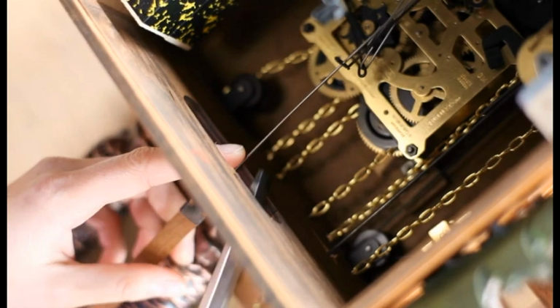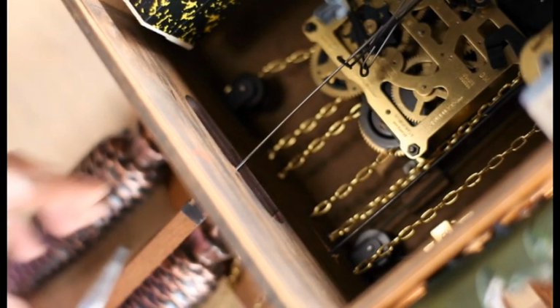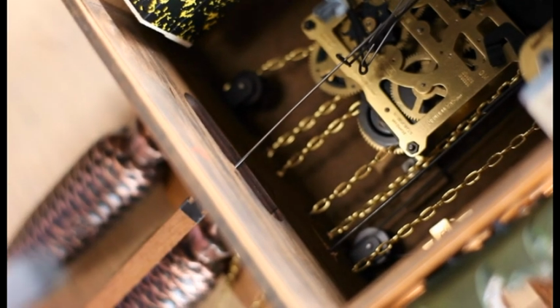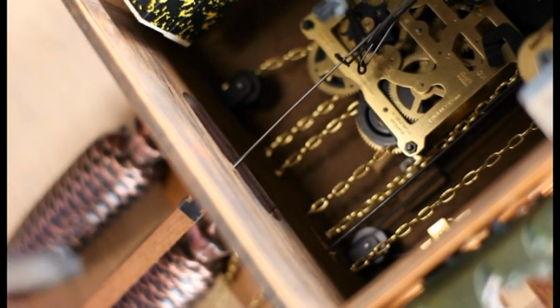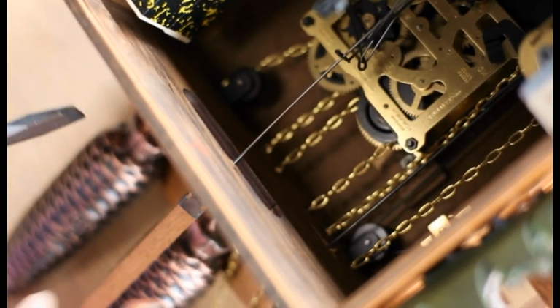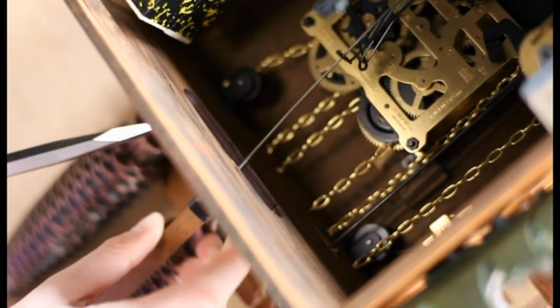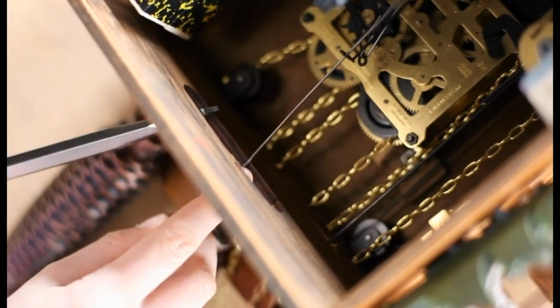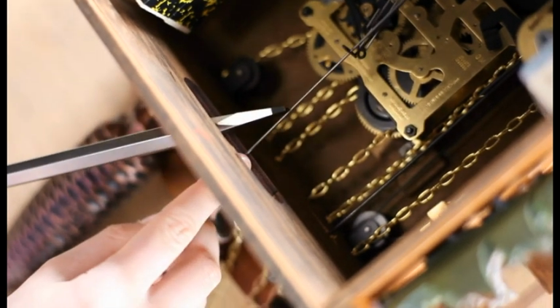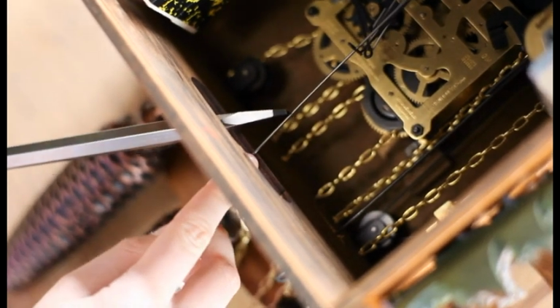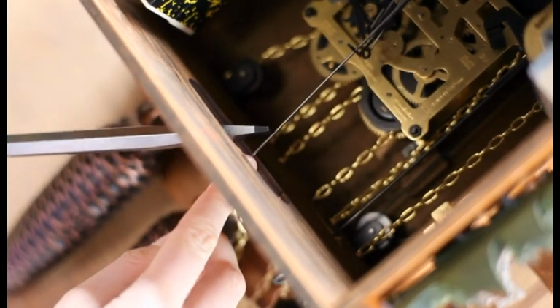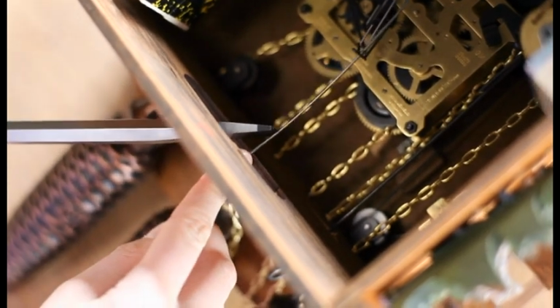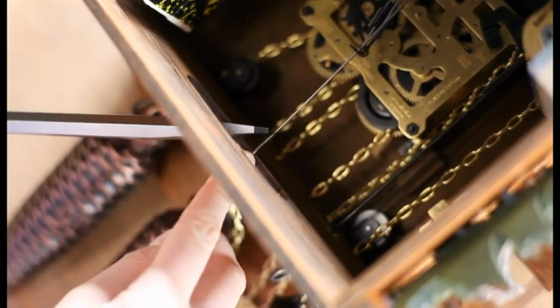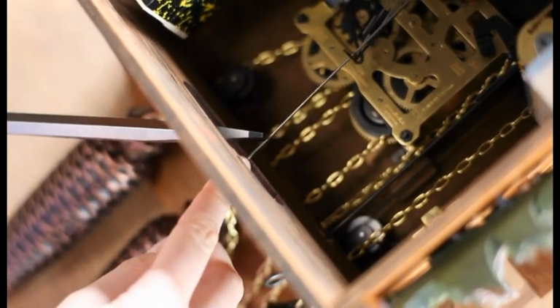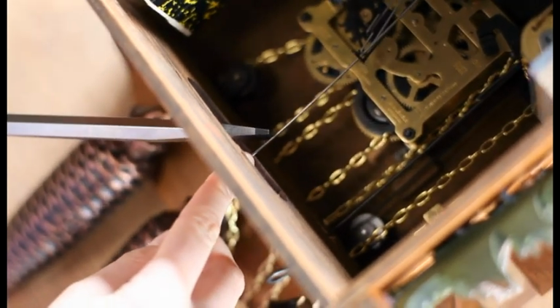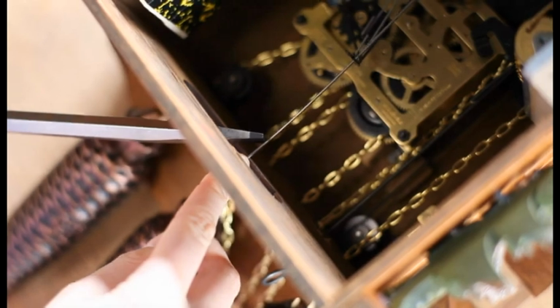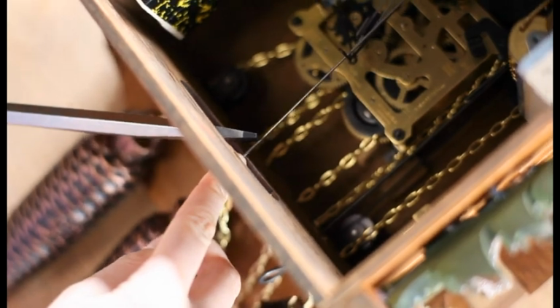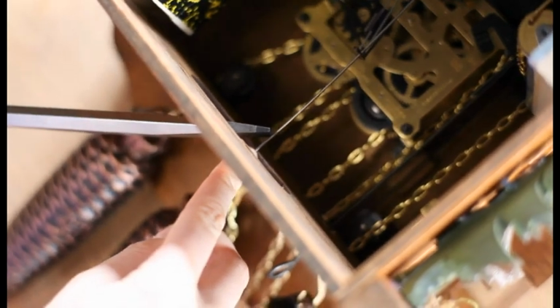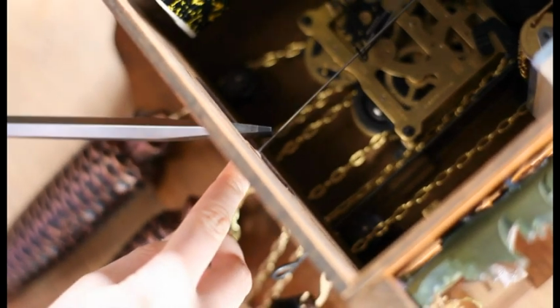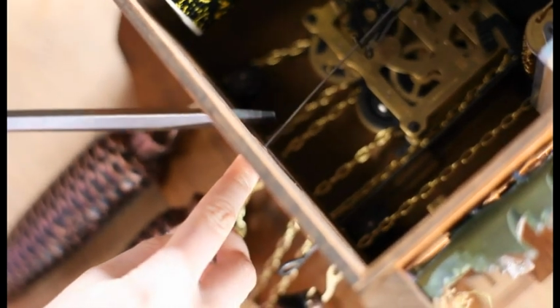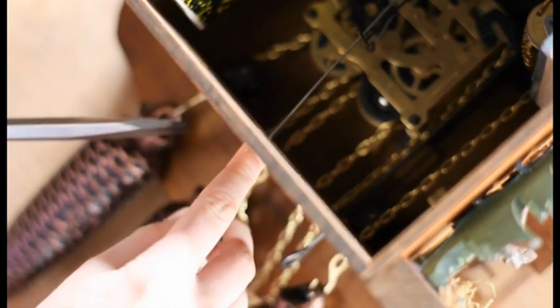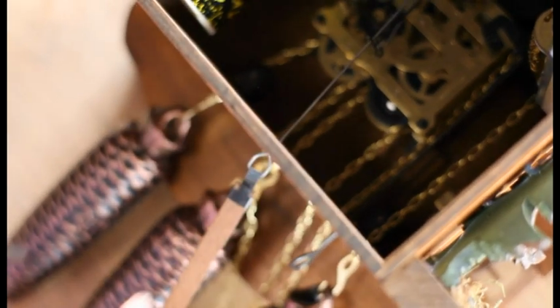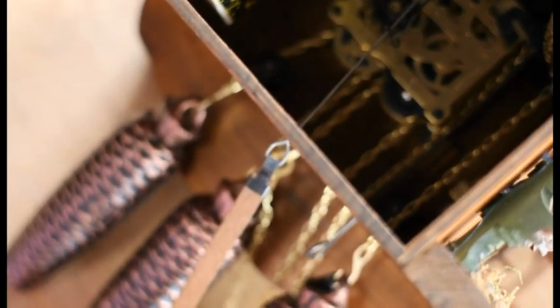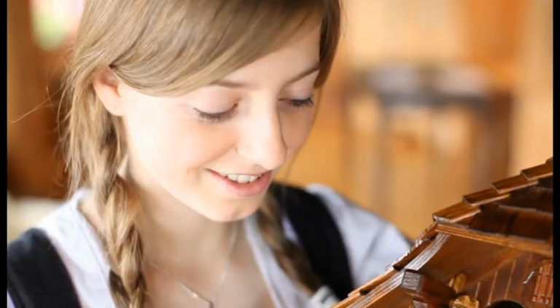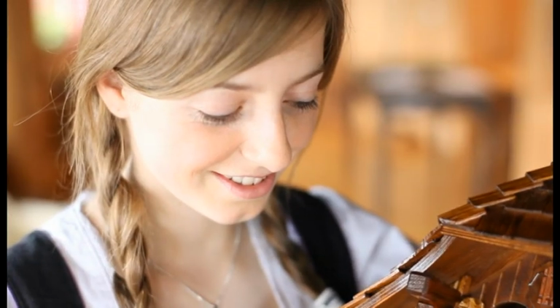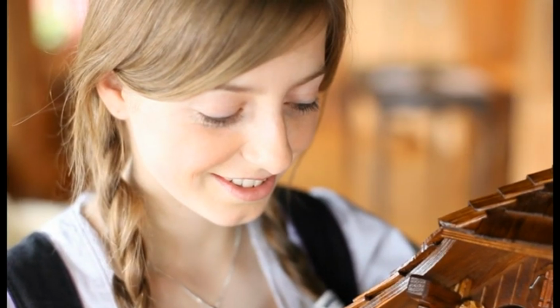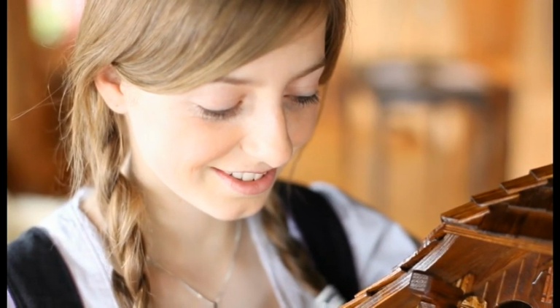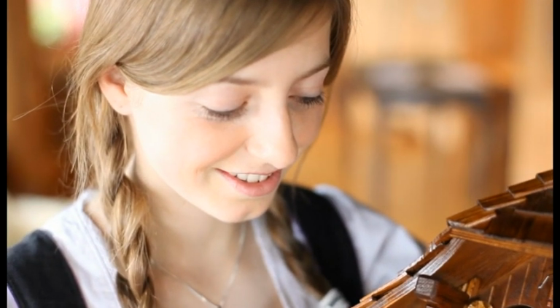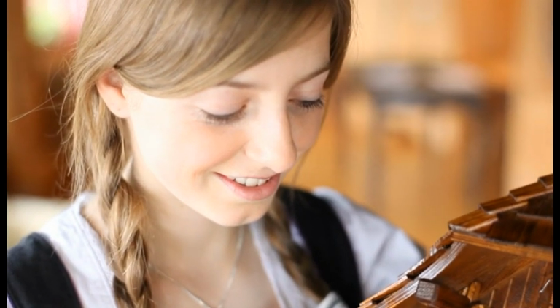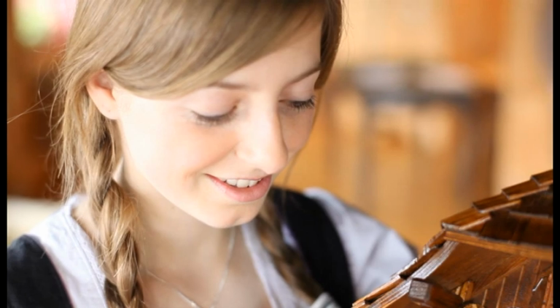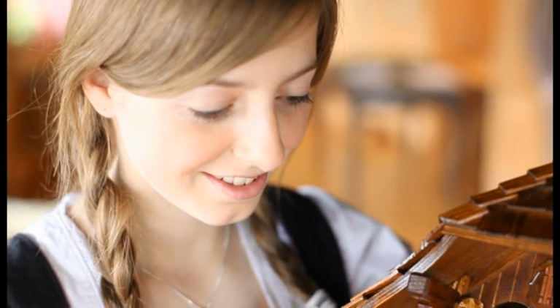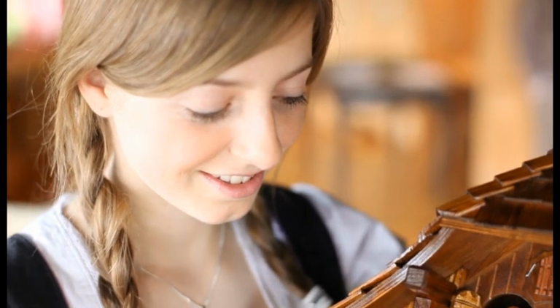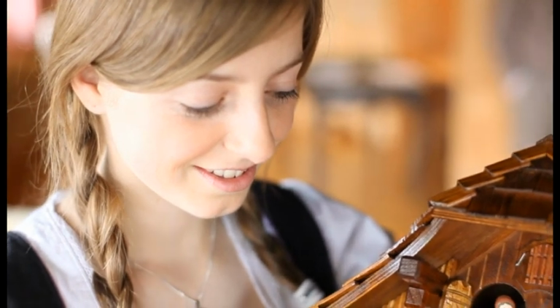Take a wide screwdriver or something similar and bend the pendulum wire slightly to the left. If the clock is hanging too much to the right visually but the pendulum is ticking regularly, slightly bend the pendulum wire to the right. Your cuckoo clock should now function faultlessly.